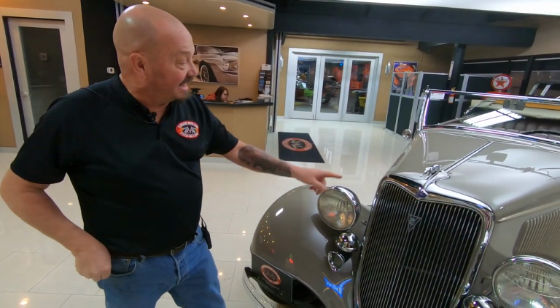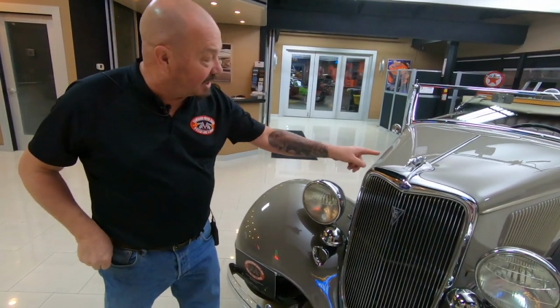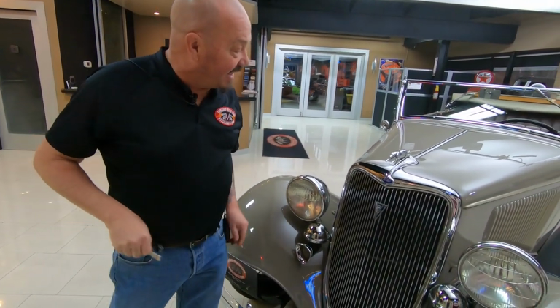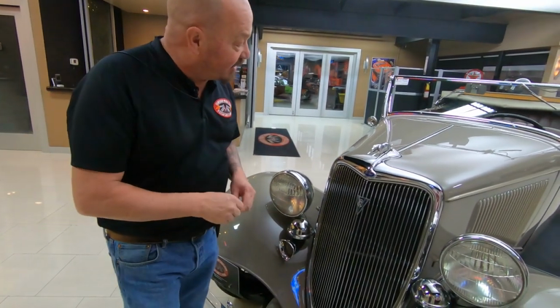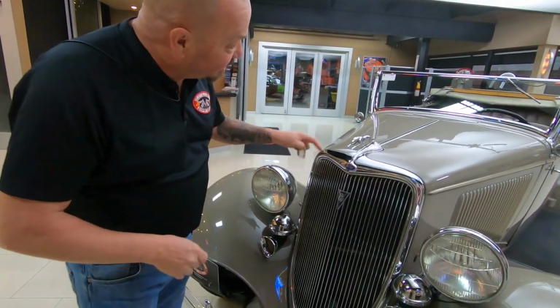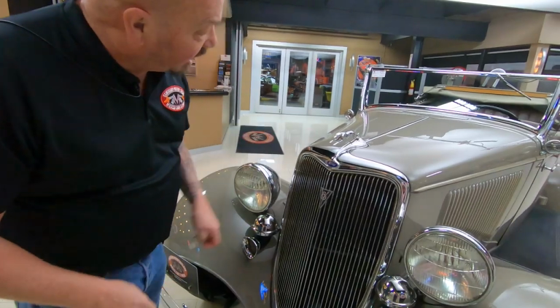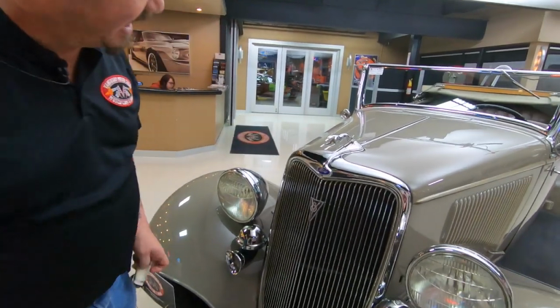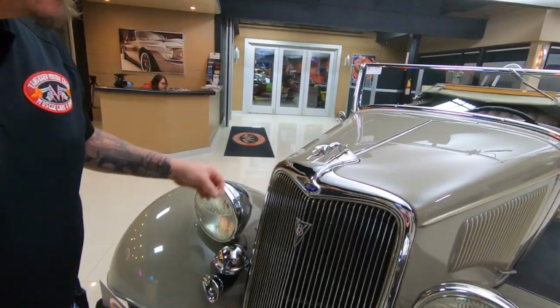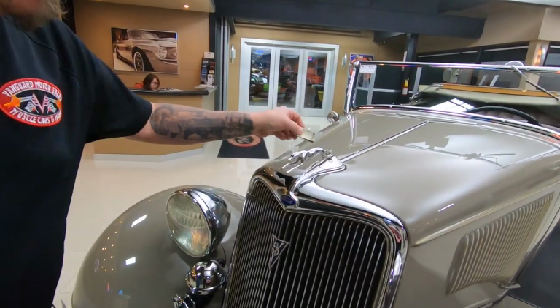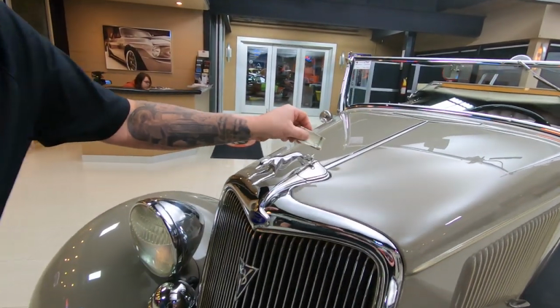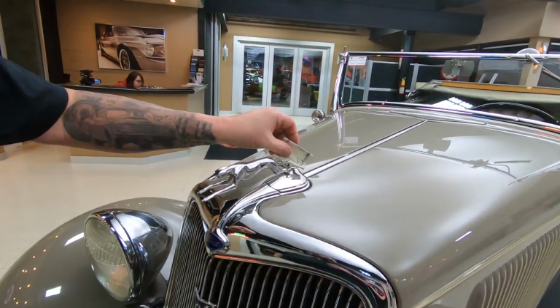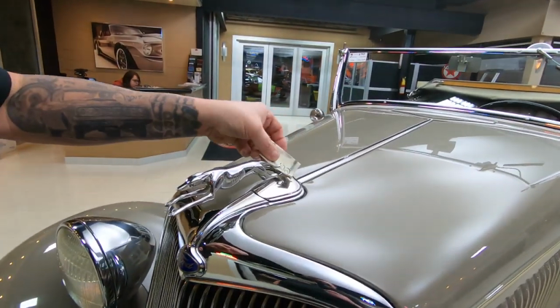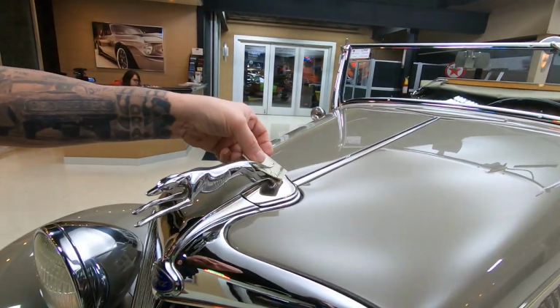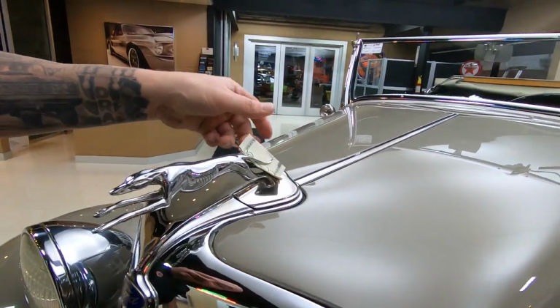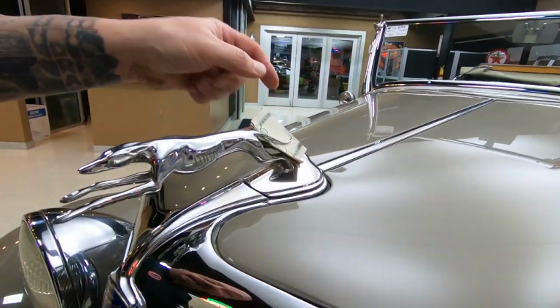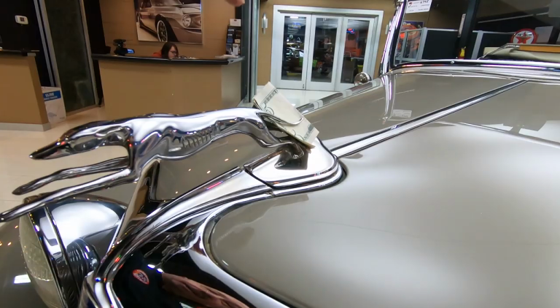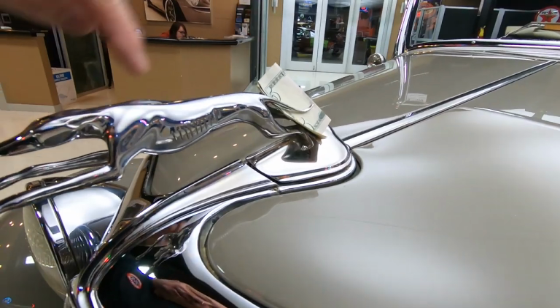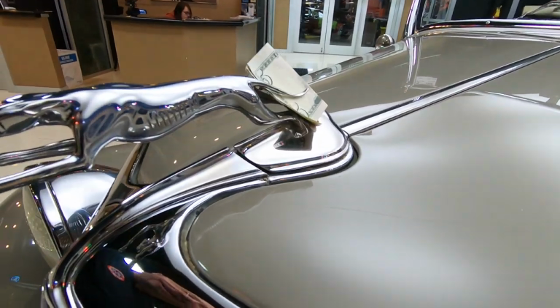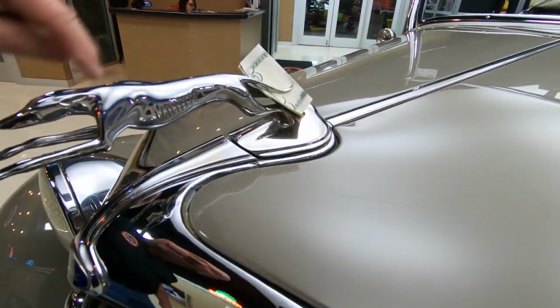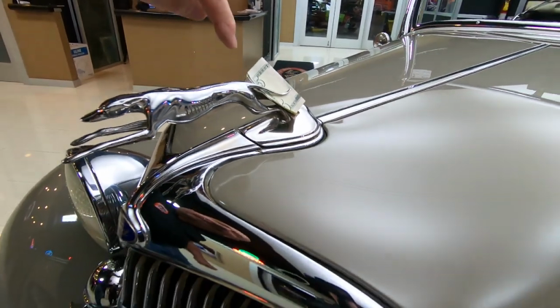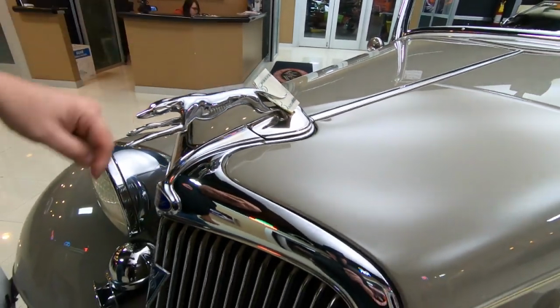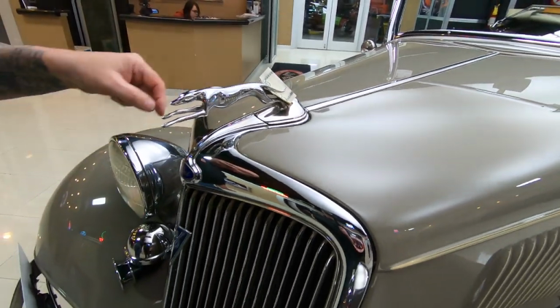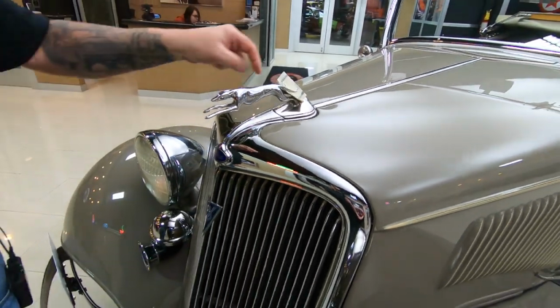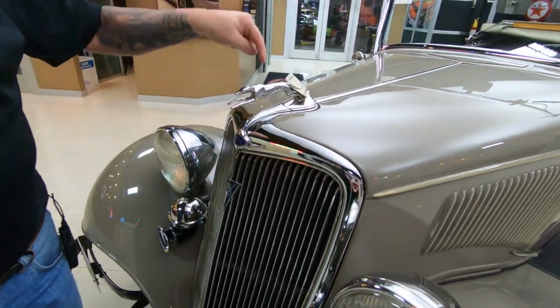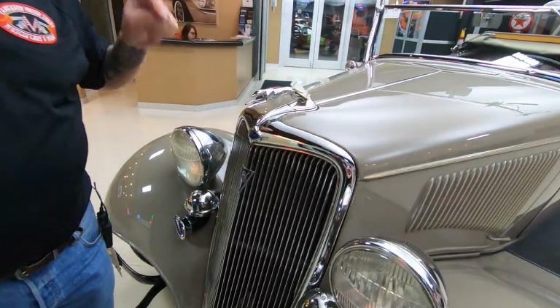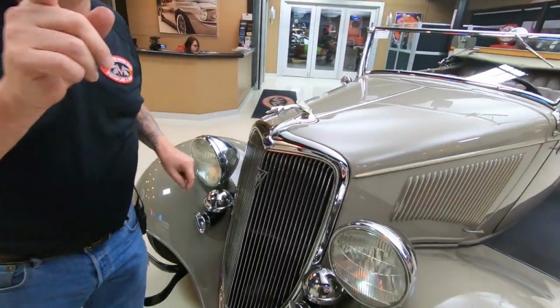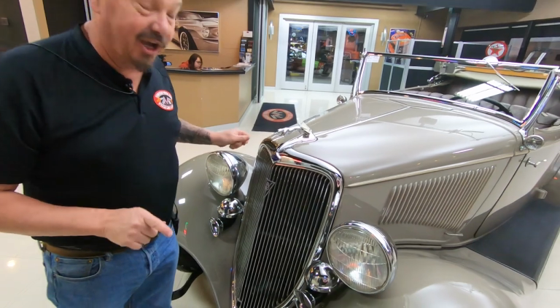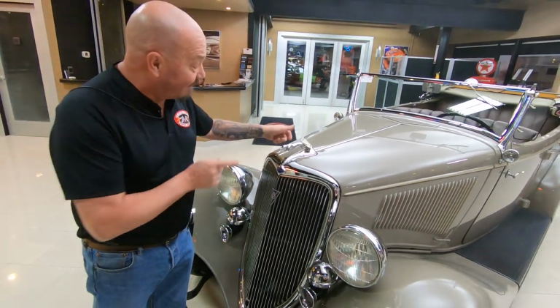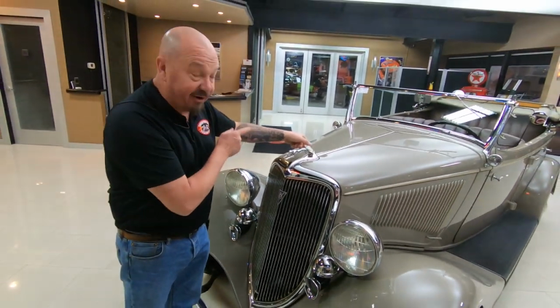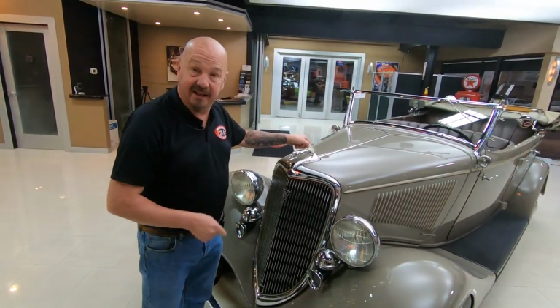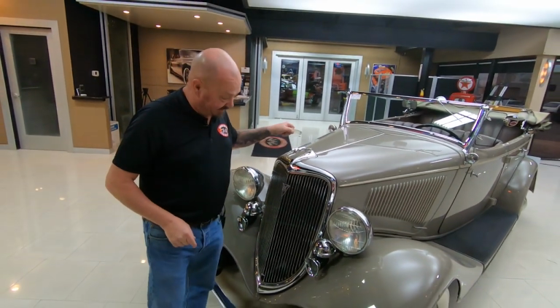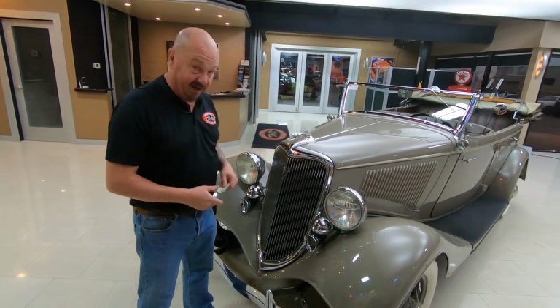And that dog — that is one of the original dogs, man. You see it, that tail's not connected to the leg. A lot of guys at a car show will put a dollar bill or a five dollar bill in there just to show off that they got an original dog. Very delicate piece right there.